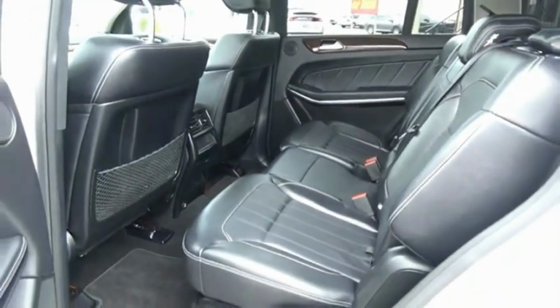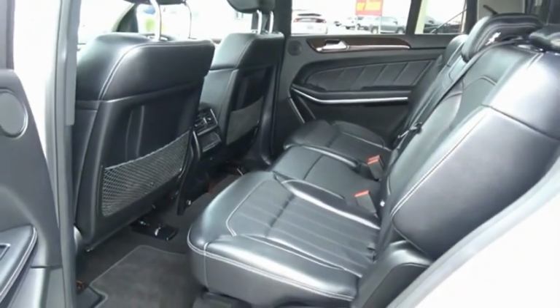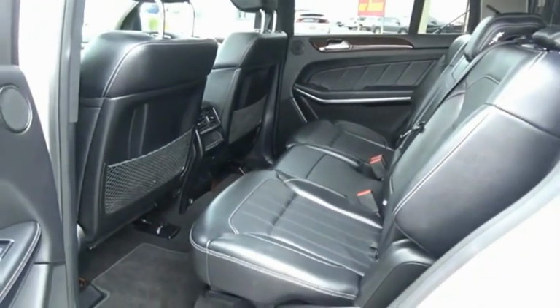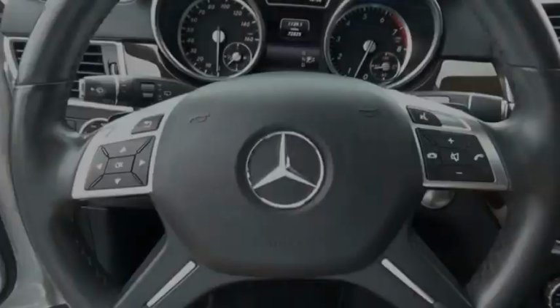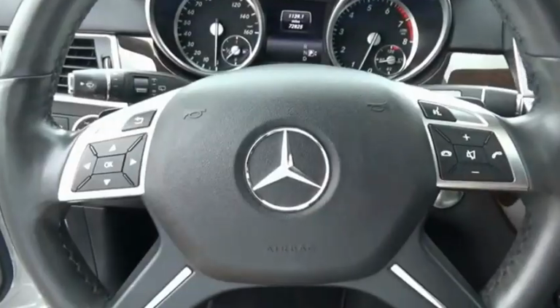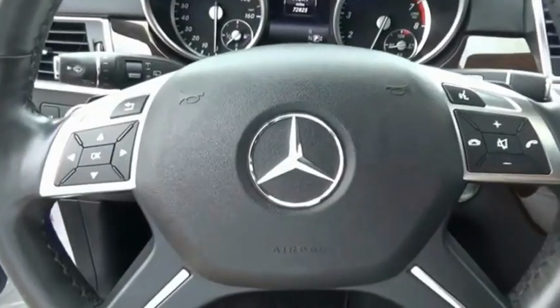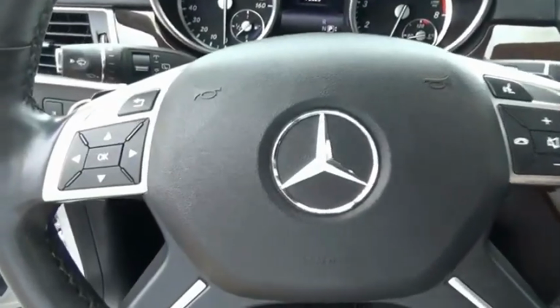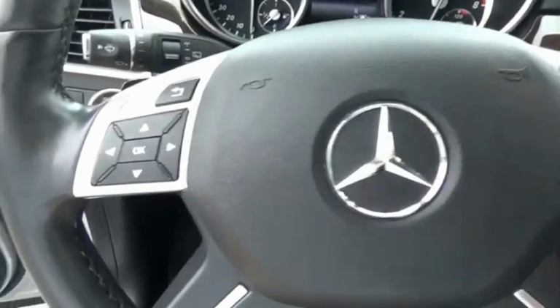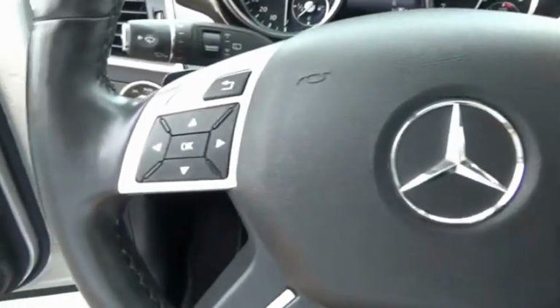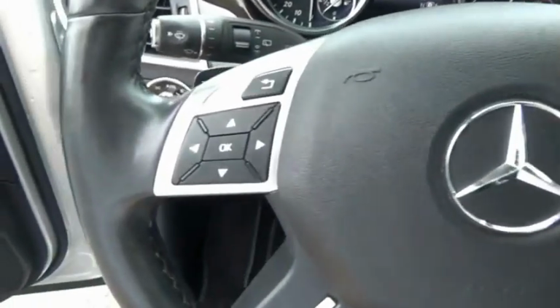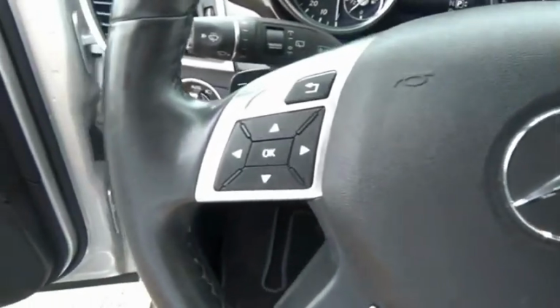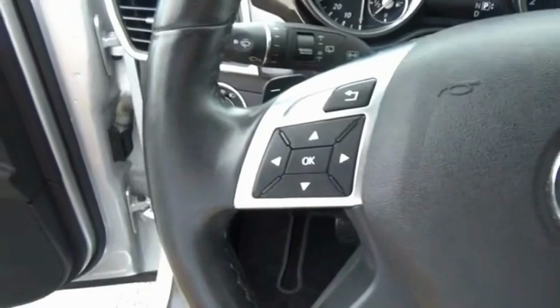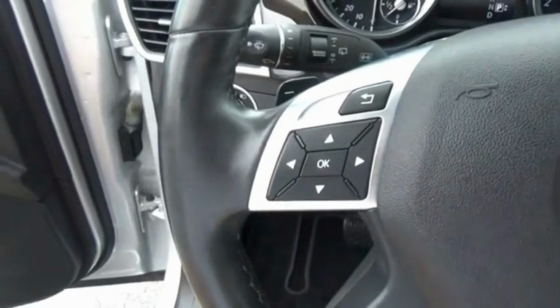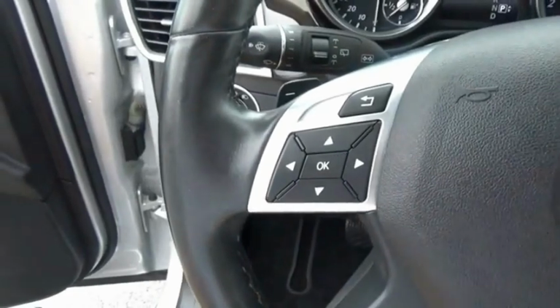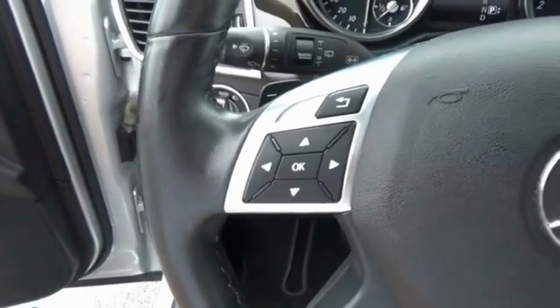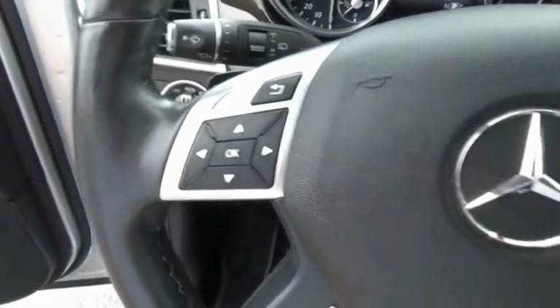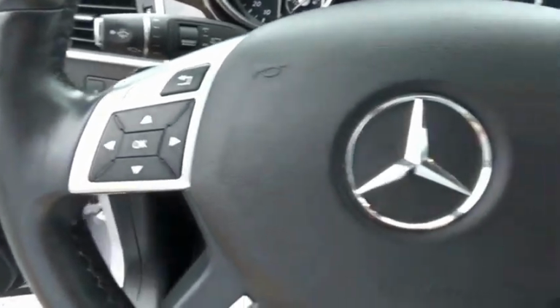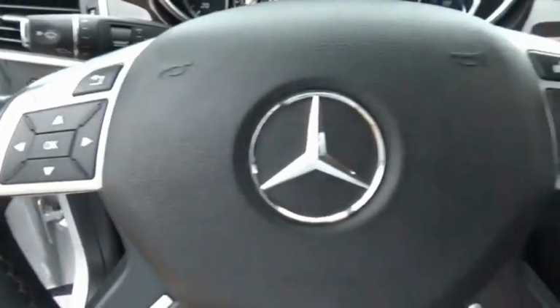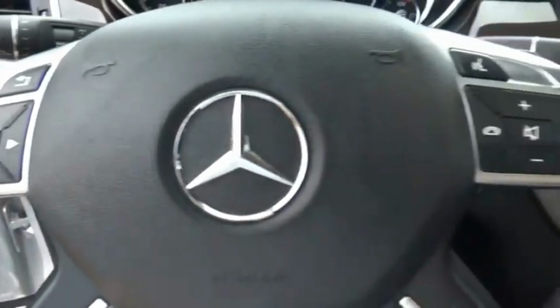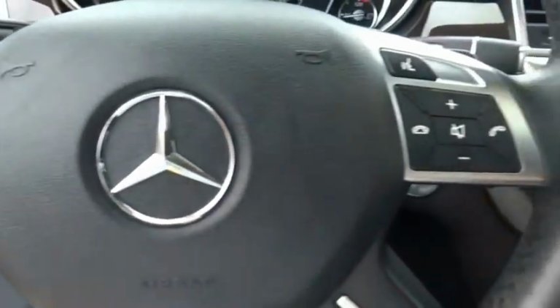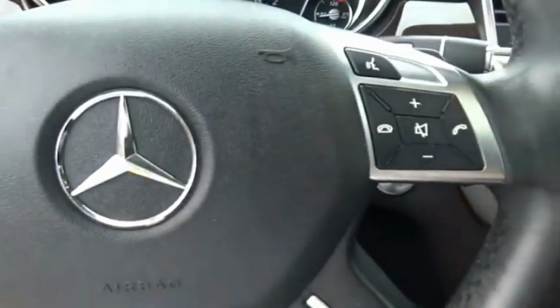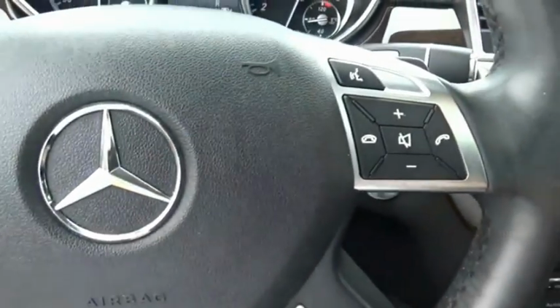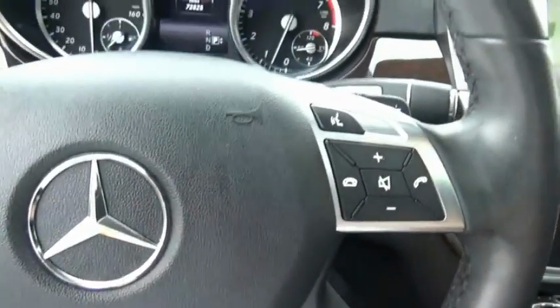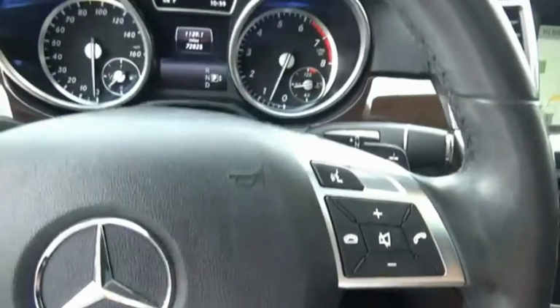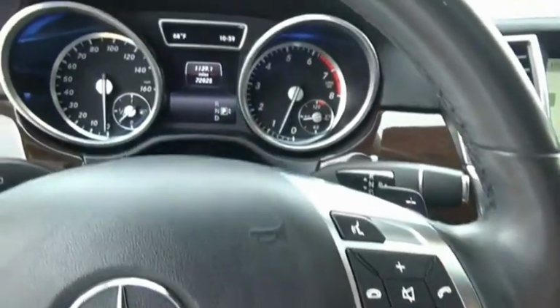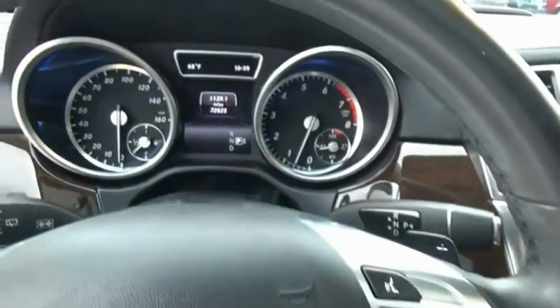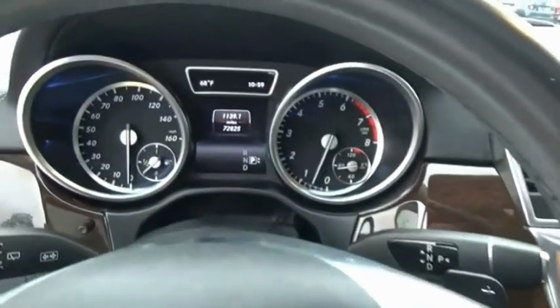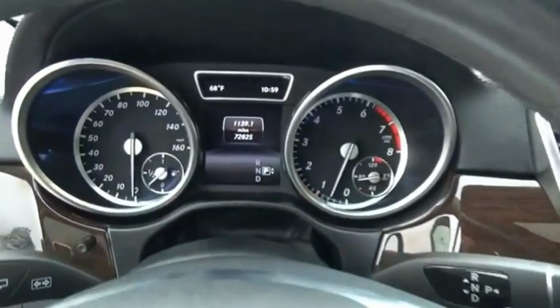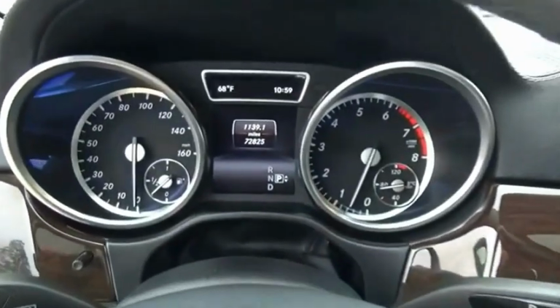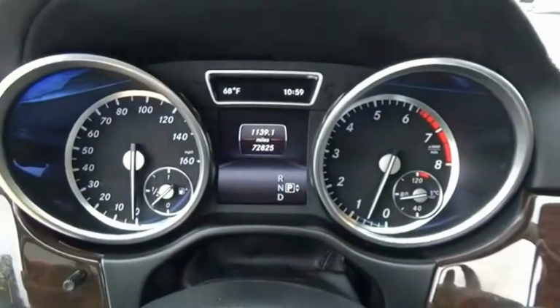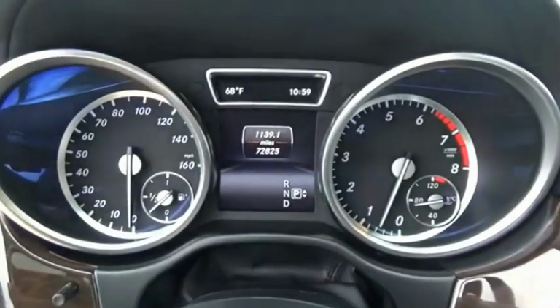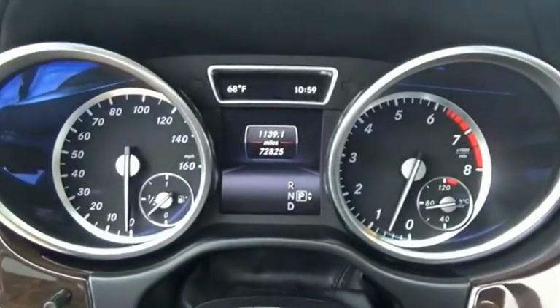This 7-passenger luxury SUV has a great deal of interior space without huge exterior dimensions. The third row seat is roomy enough for all adults. This isn't just a vehicle, it's an experience. So stop in for a test drive today.